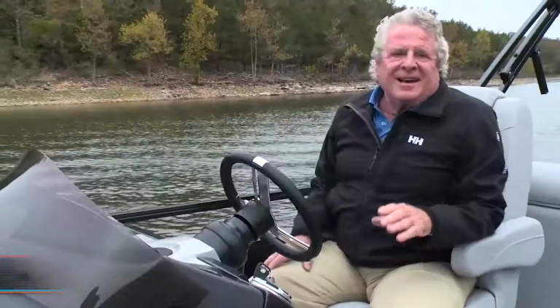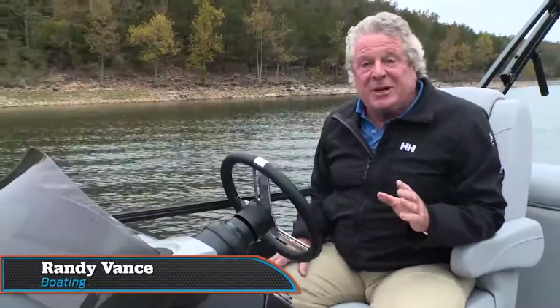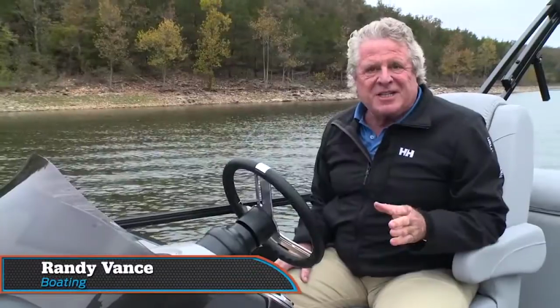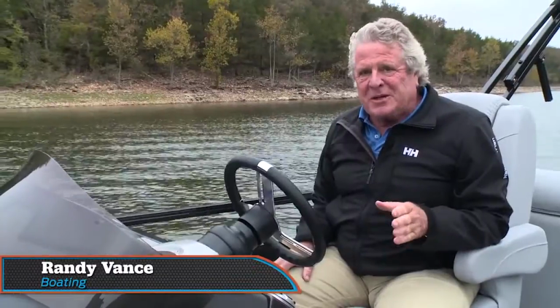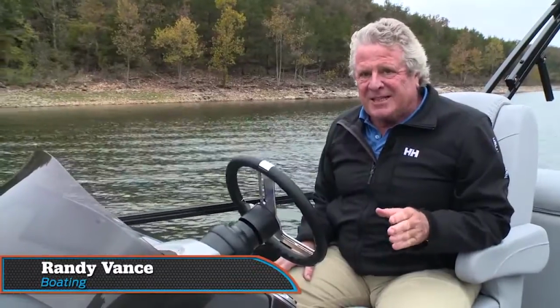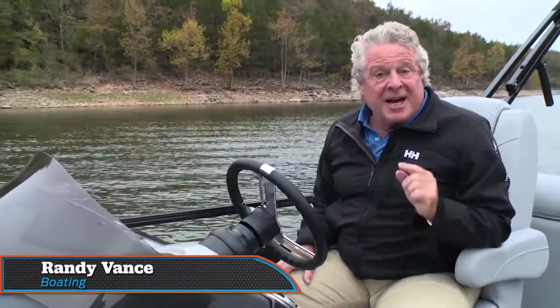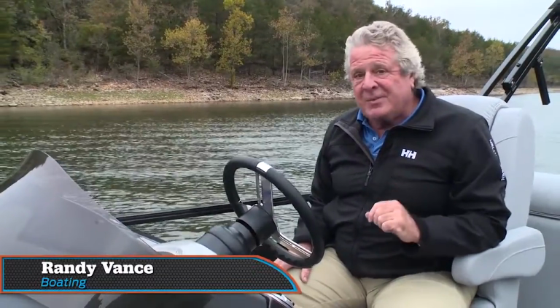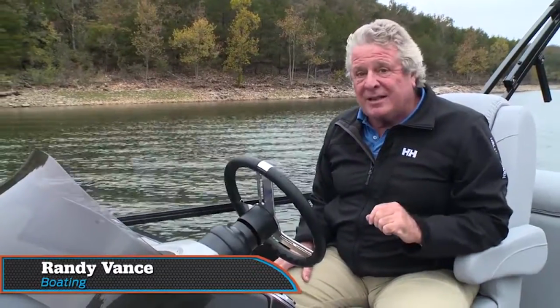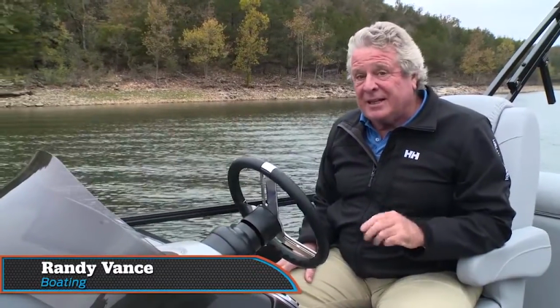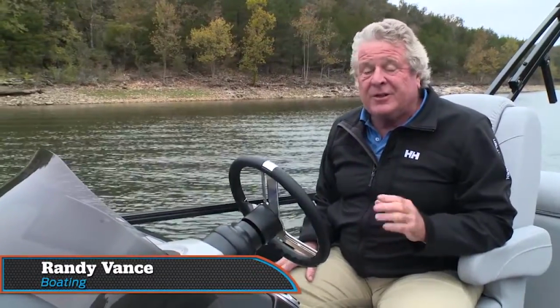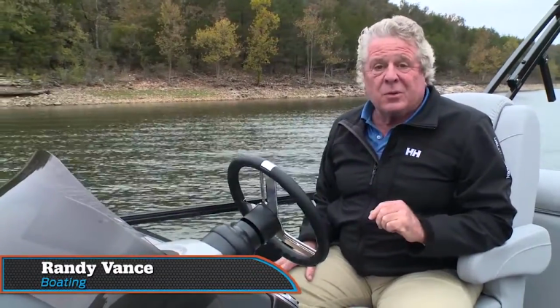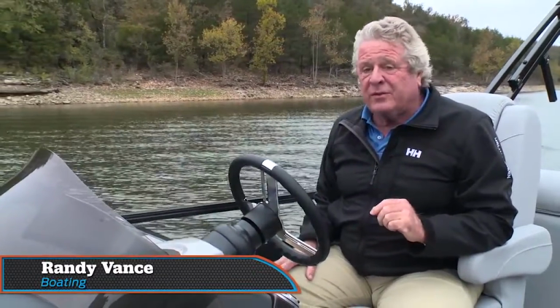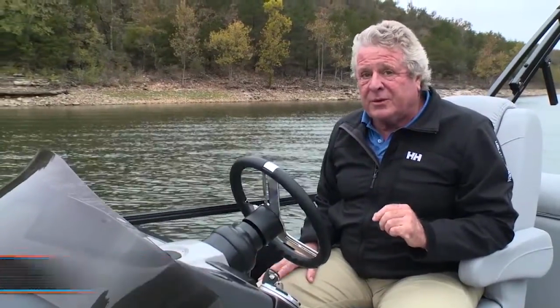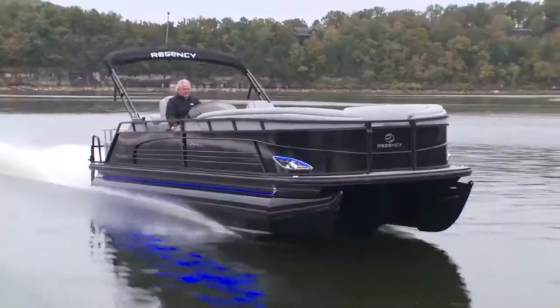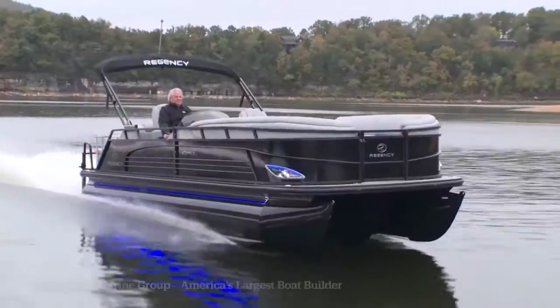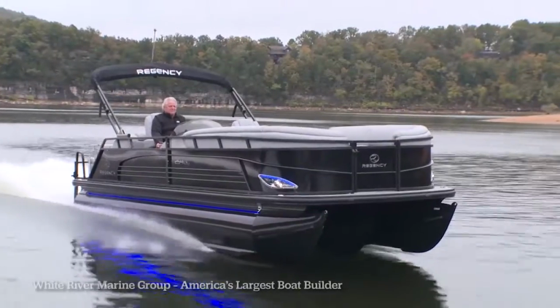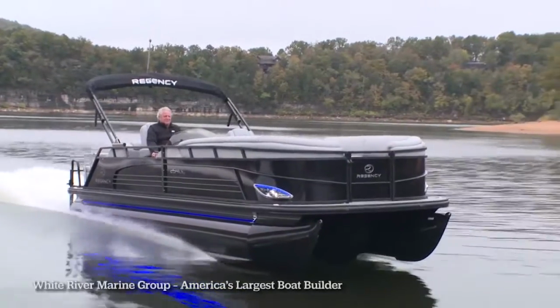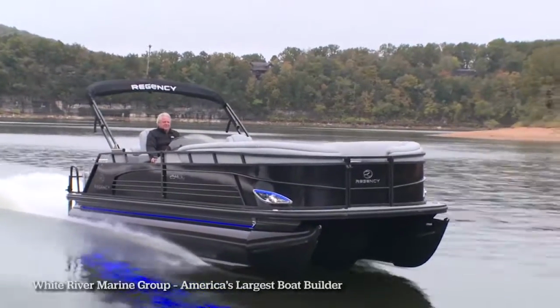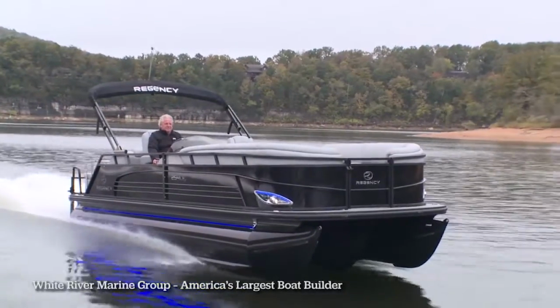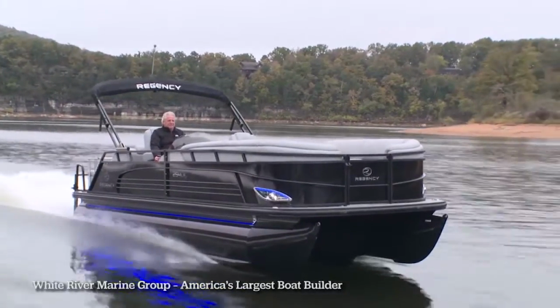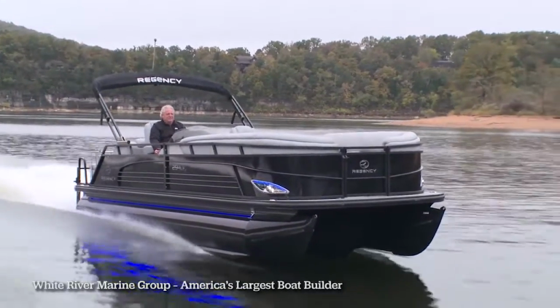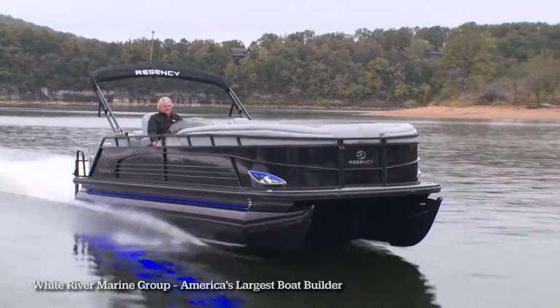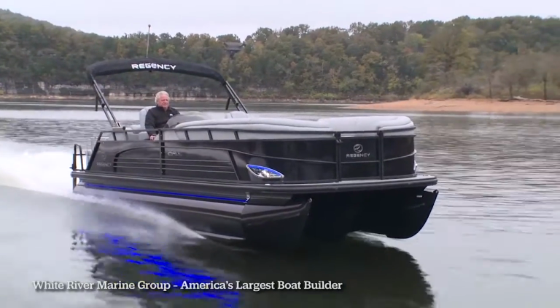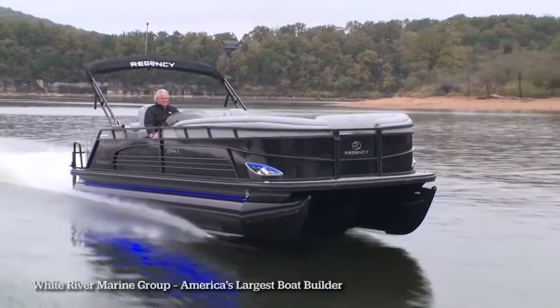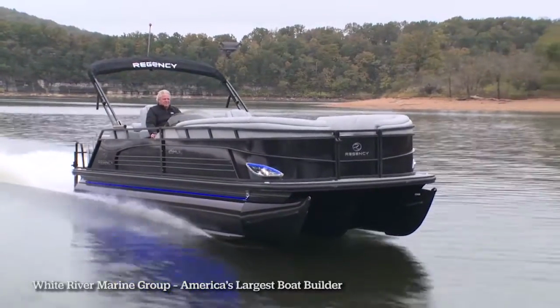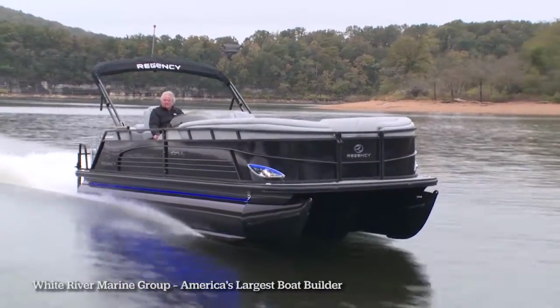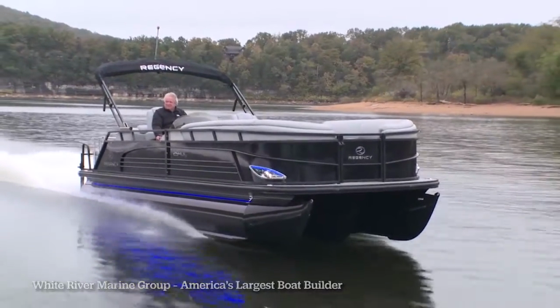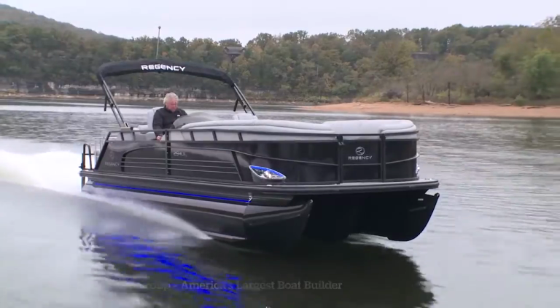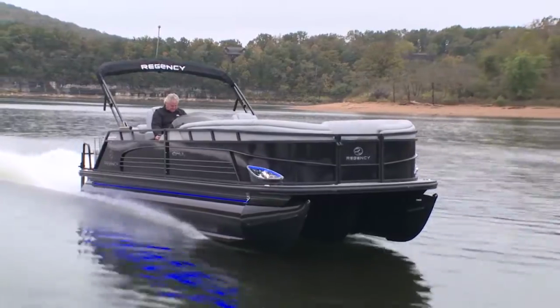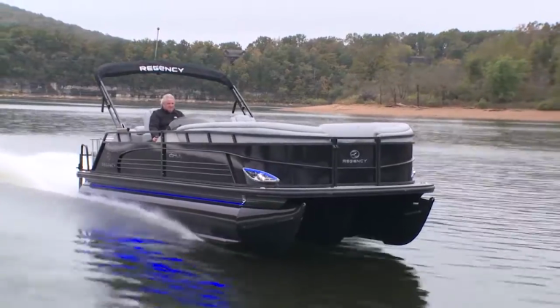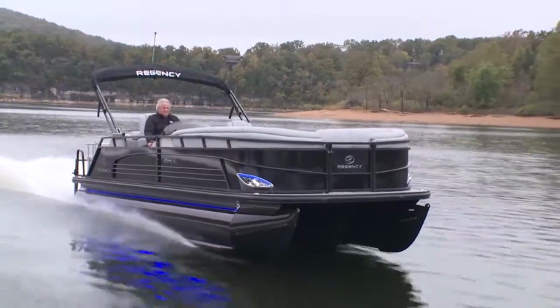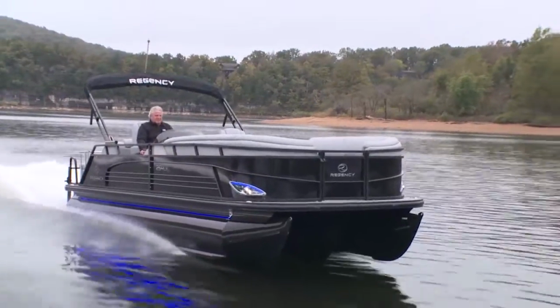Hi, I'm Randy Vance for Boating Magazine. I'm on Table Rock Lake today with the folks at the White River Marine Group. They have just introduced the Regency pontoon boat line — always a luxury brand, but today with new features you just won't believe.